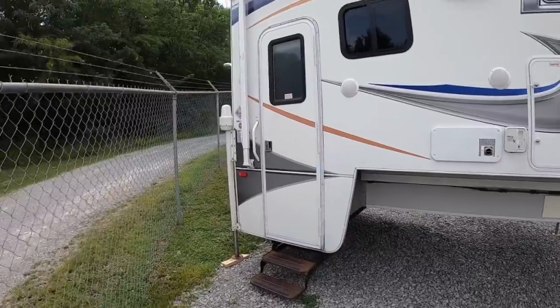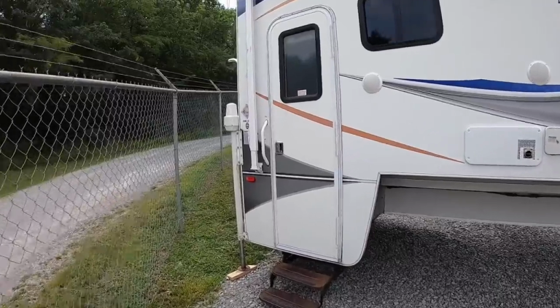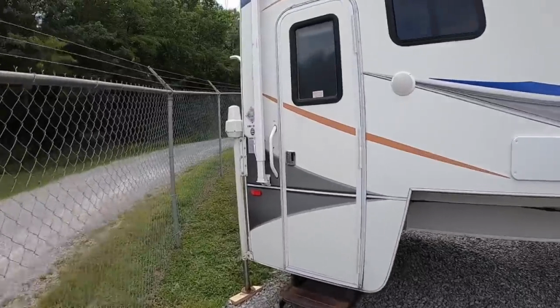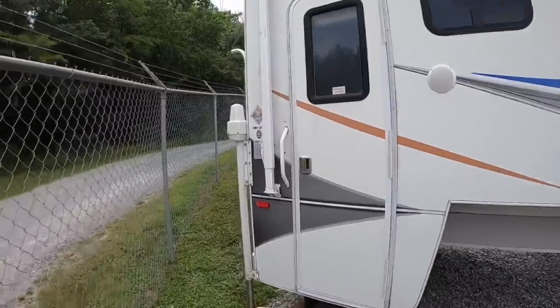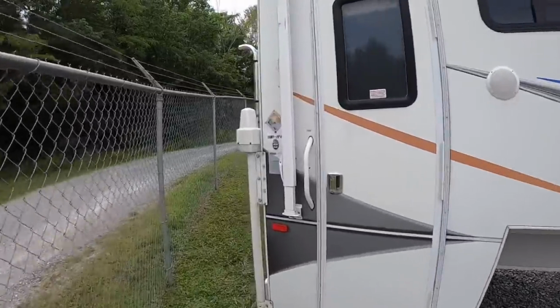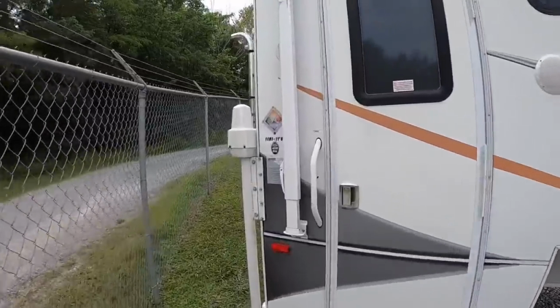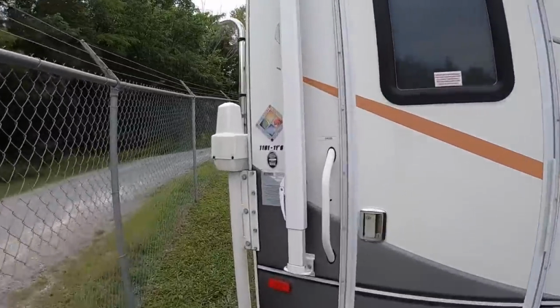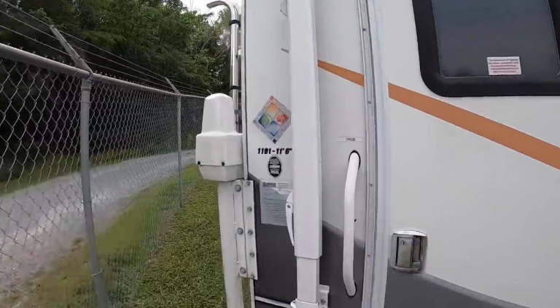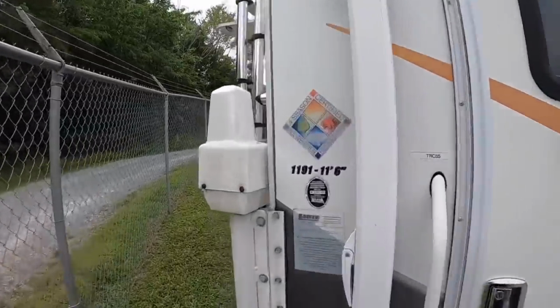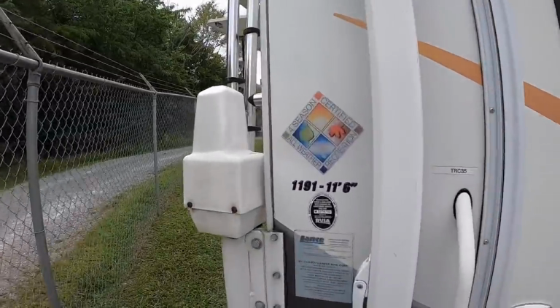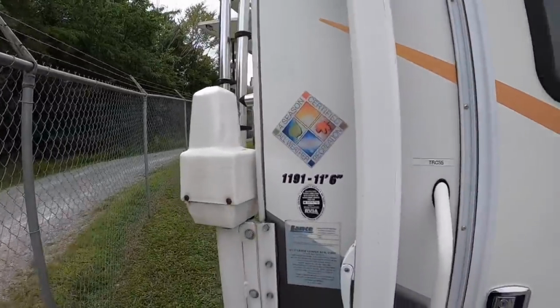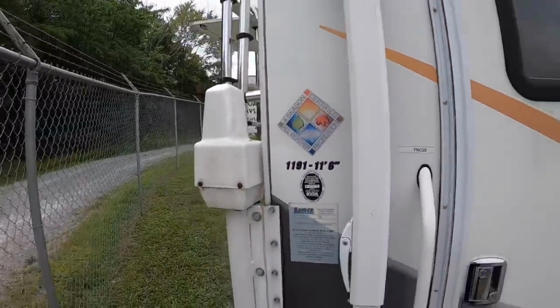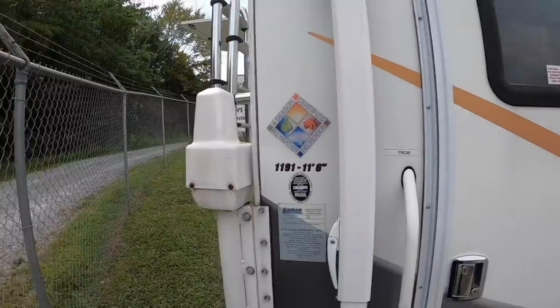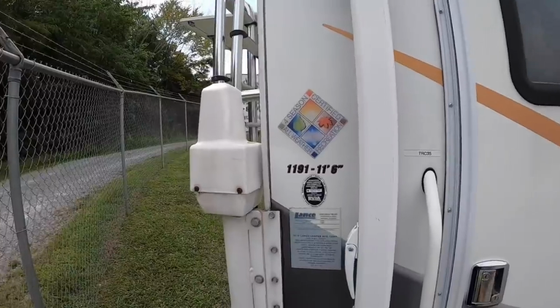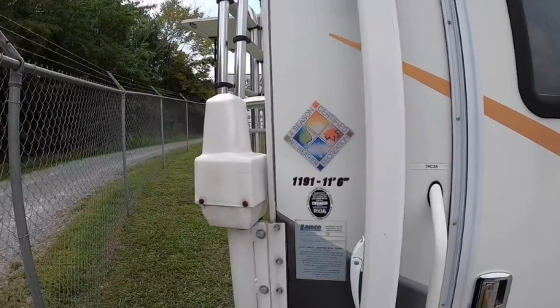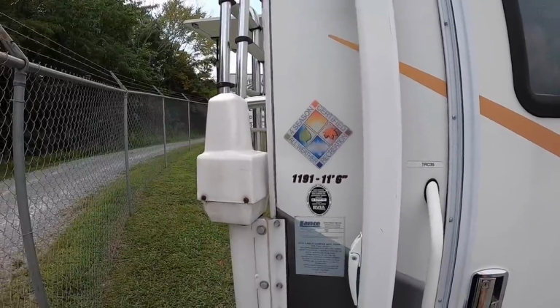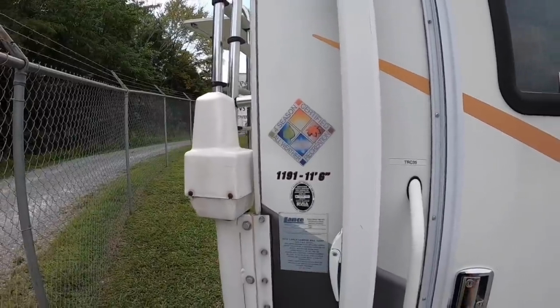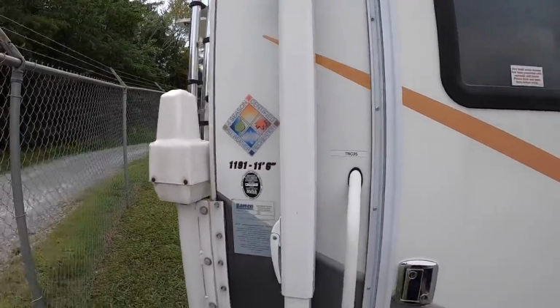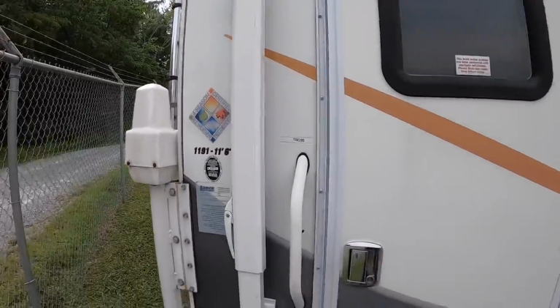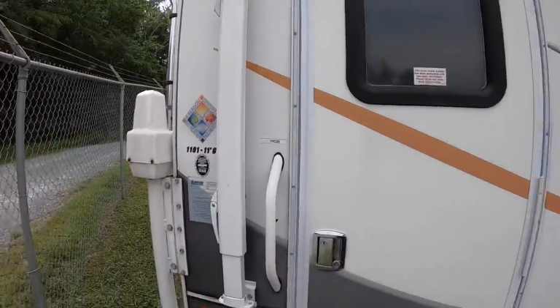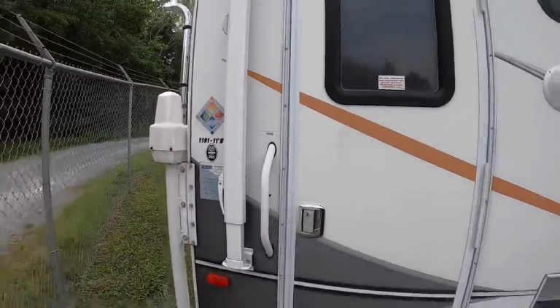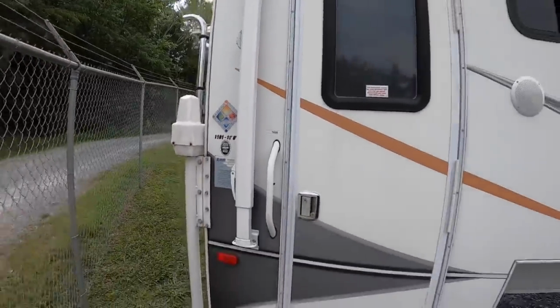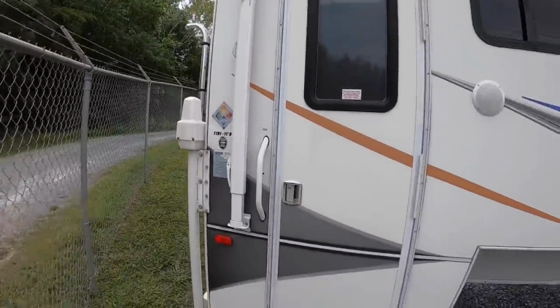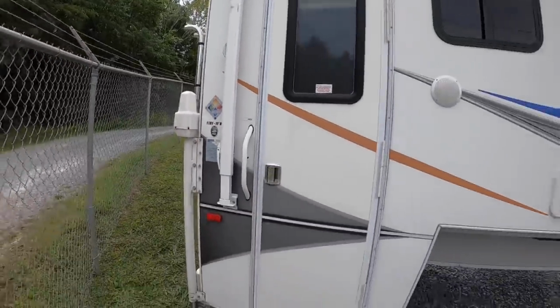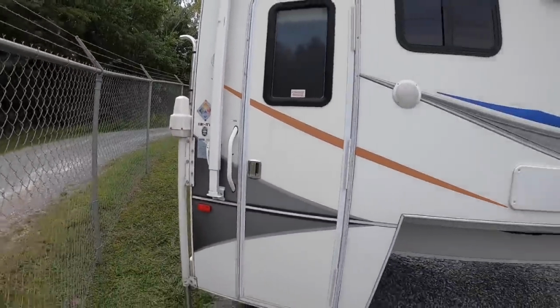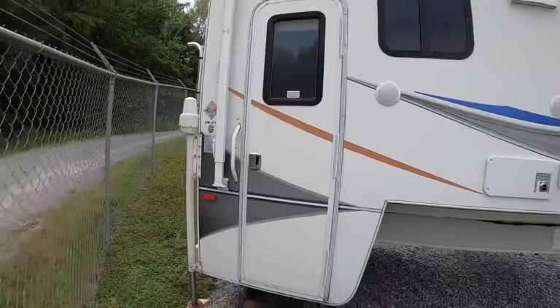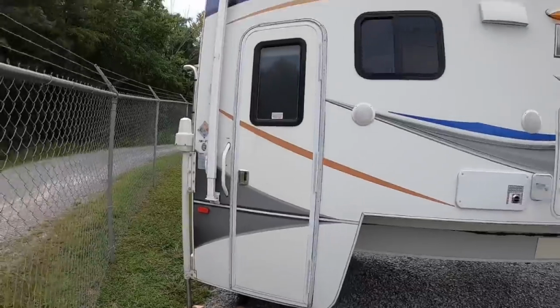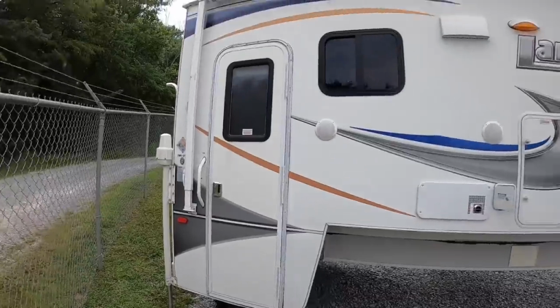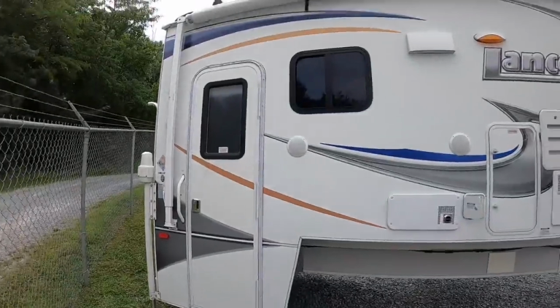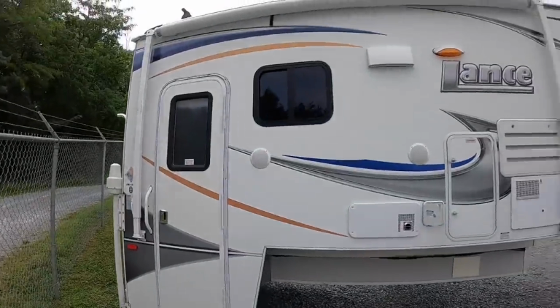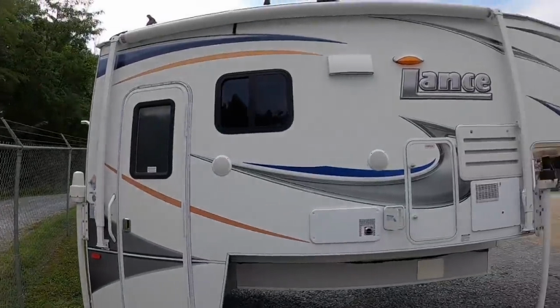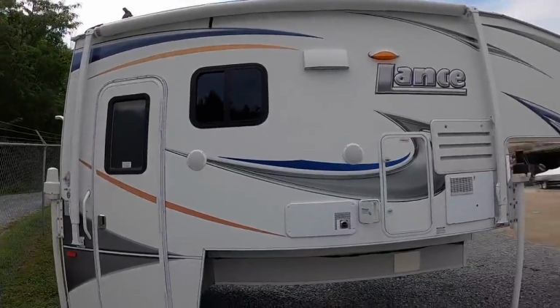This one's got the four seasons package. So it's got the heated basement — that'll heat your holding tanks, water lines, and act to heat the floor. Then we've got a manual rollout awning on this one.